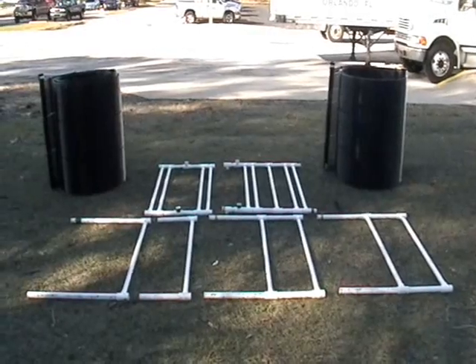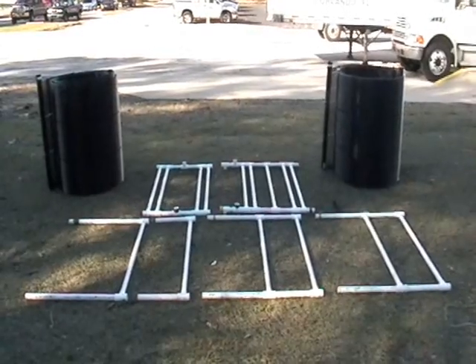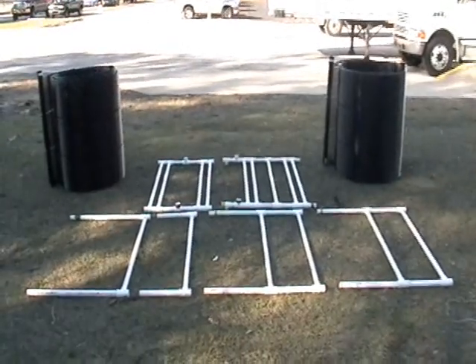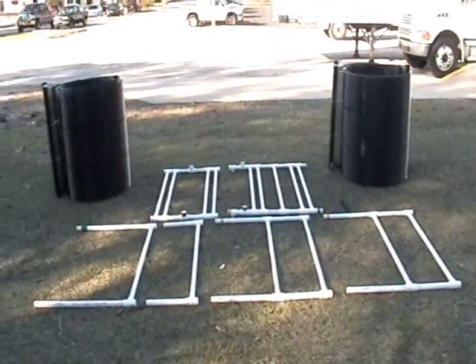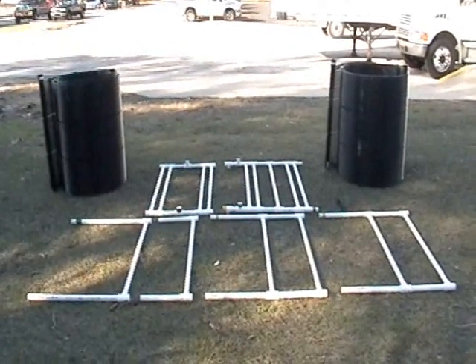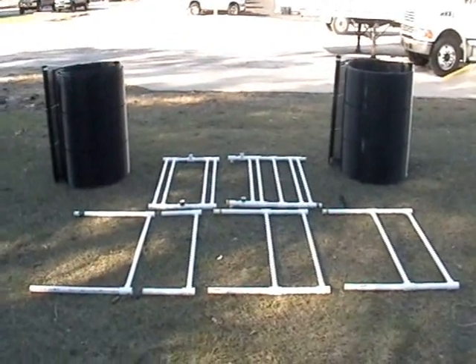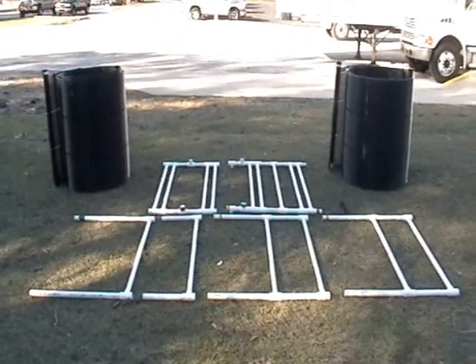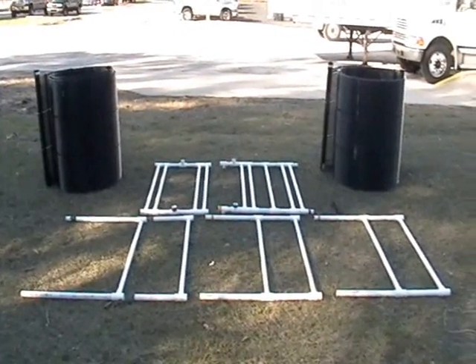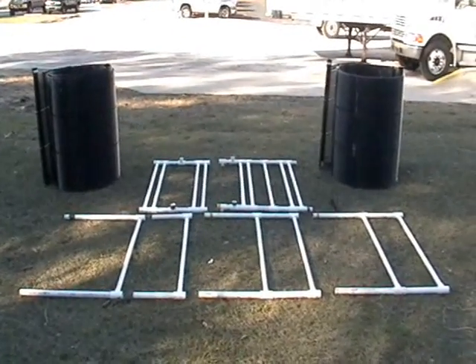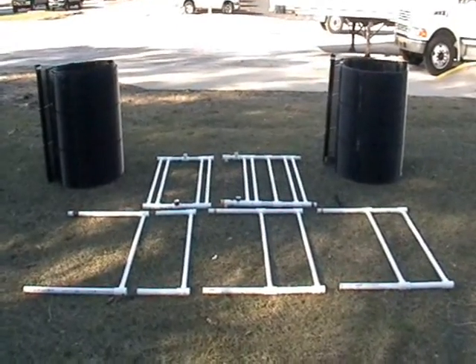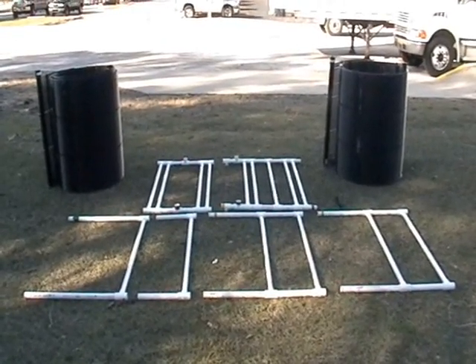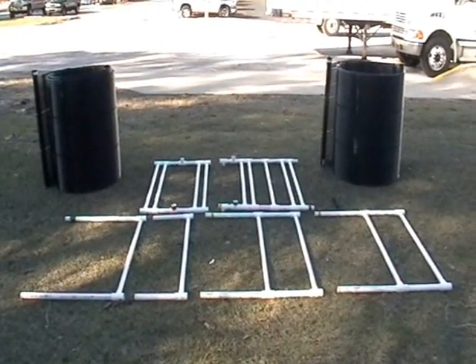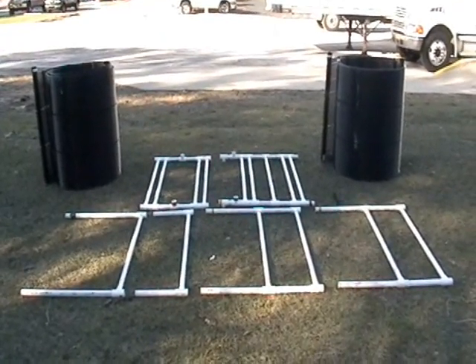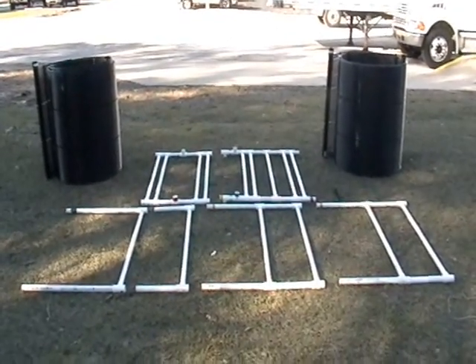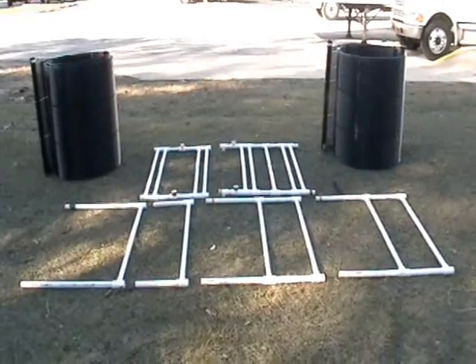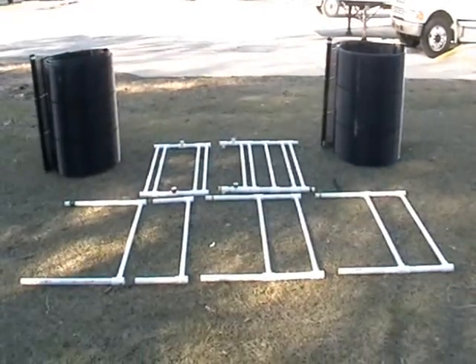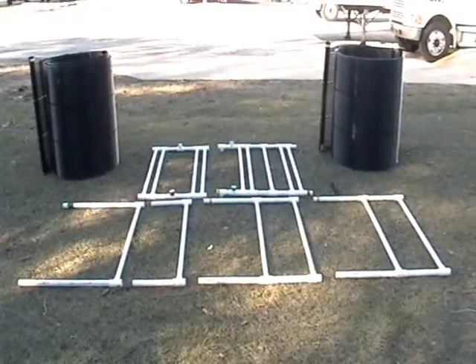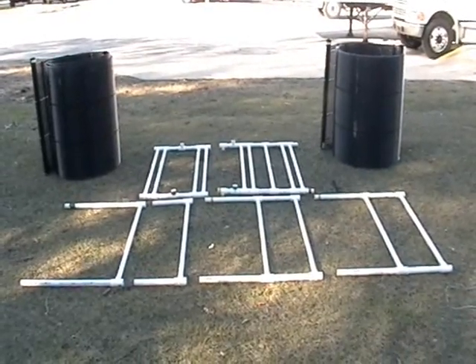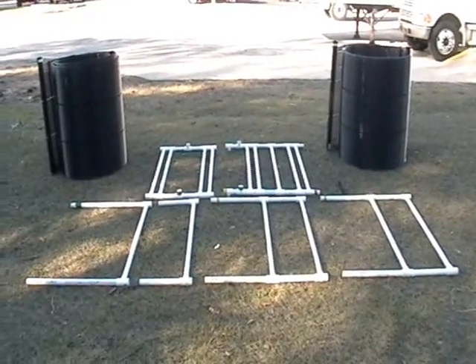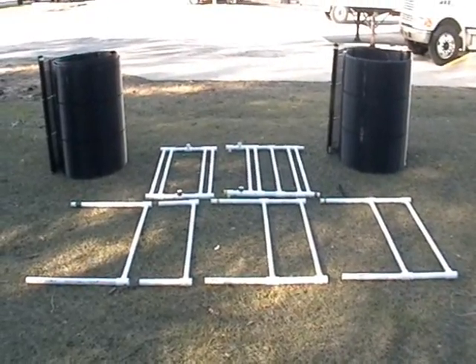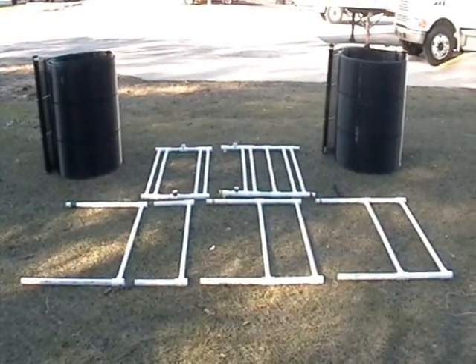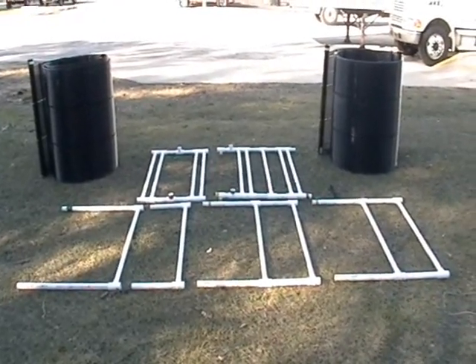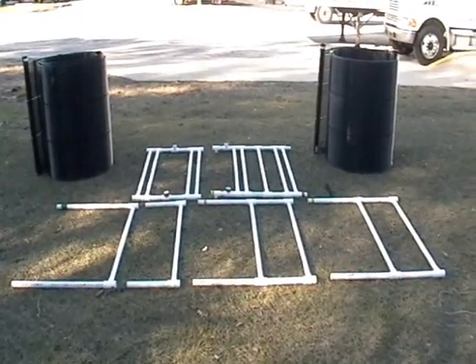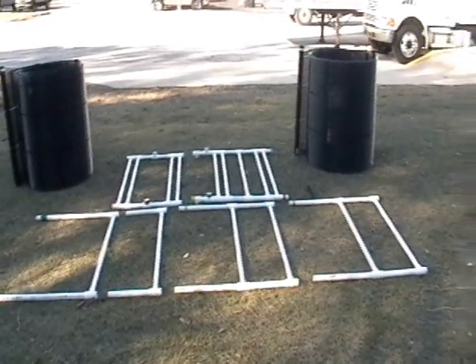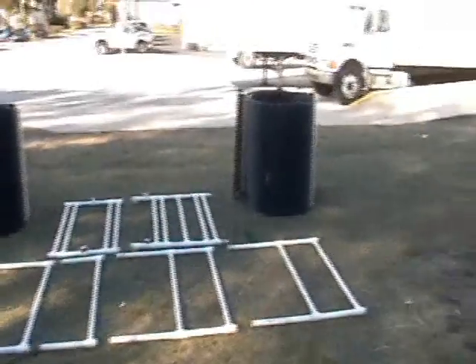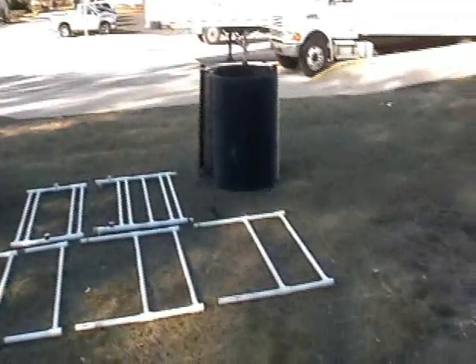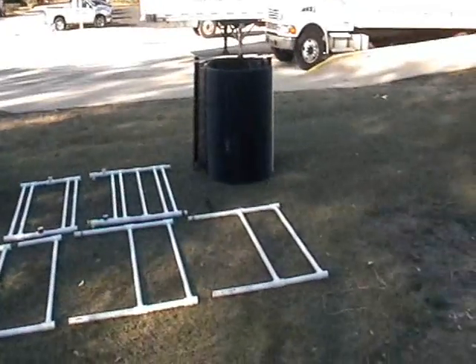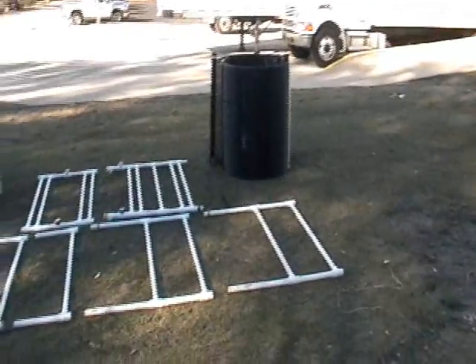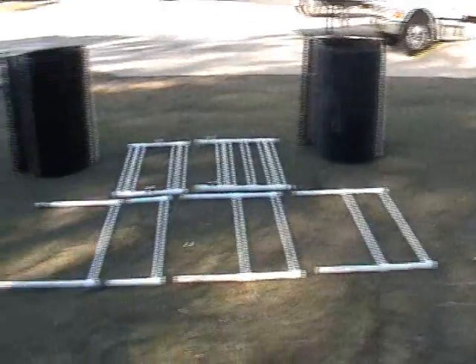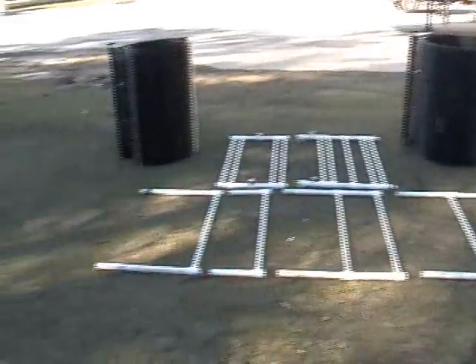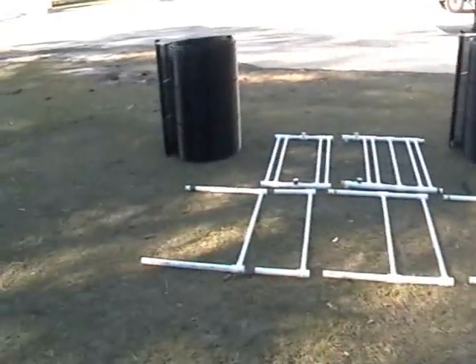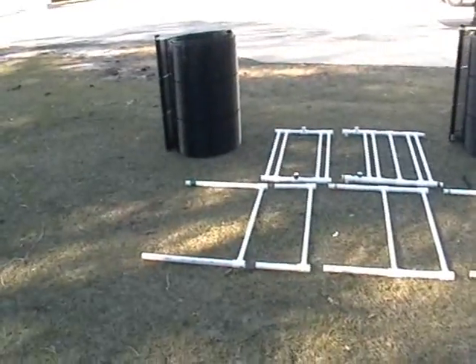Here we have all the components for a 4-ton underwater Hyperloop installation, including the rack and the two actual Hyperloops. That's how they come out of the box.